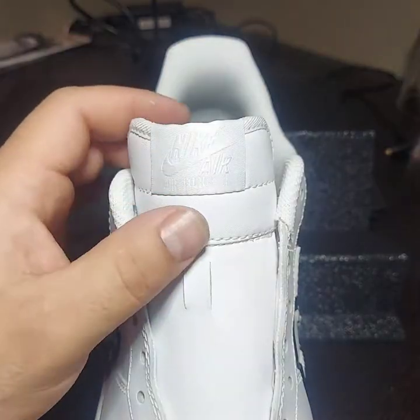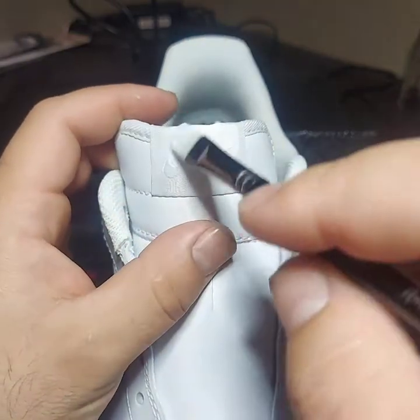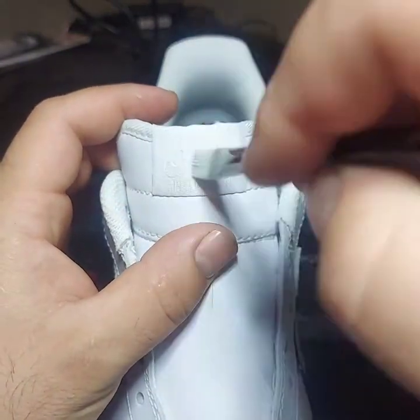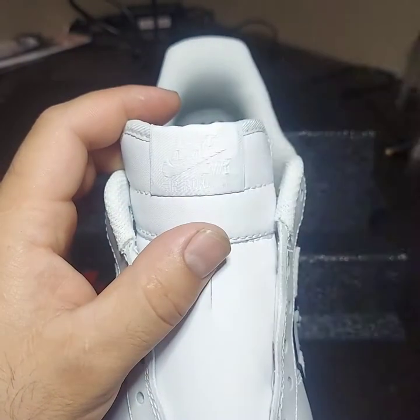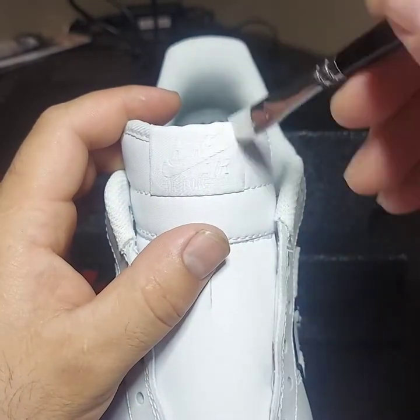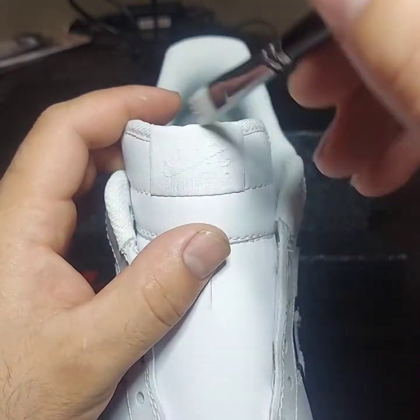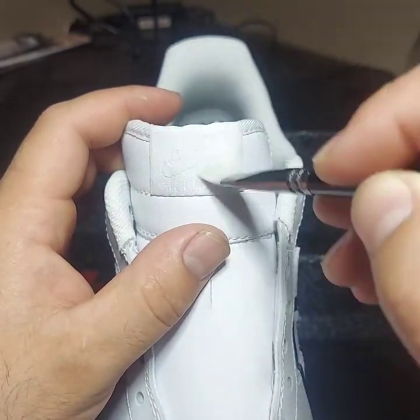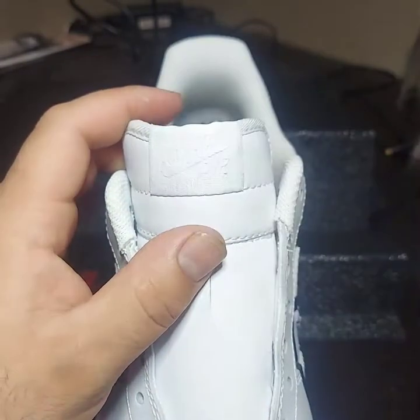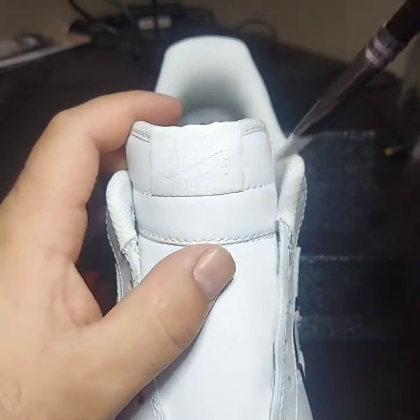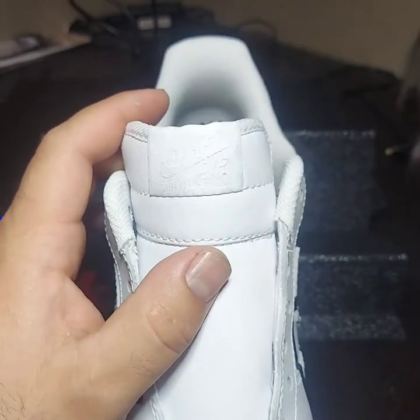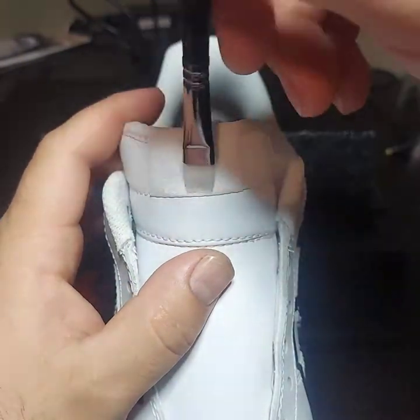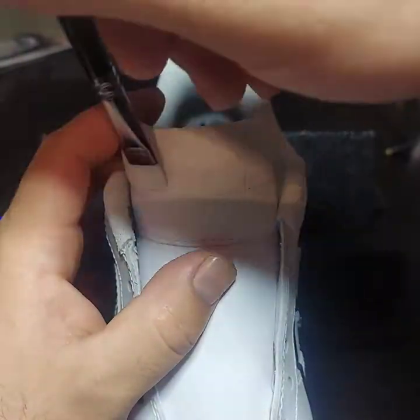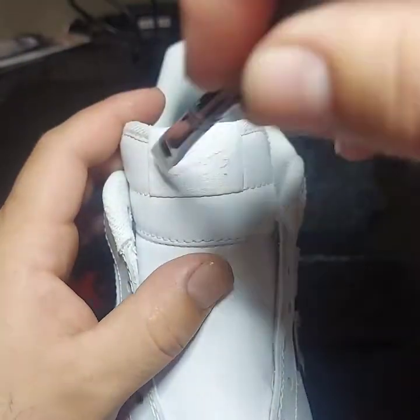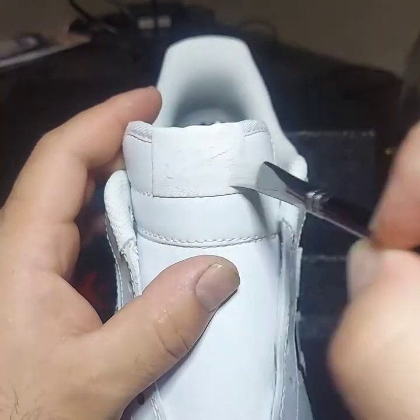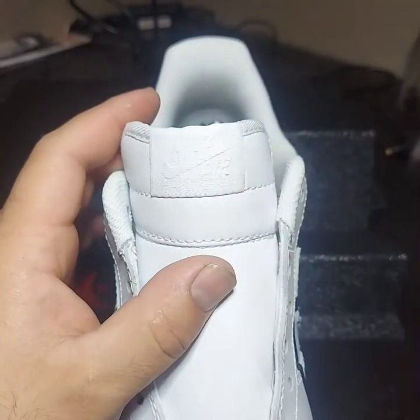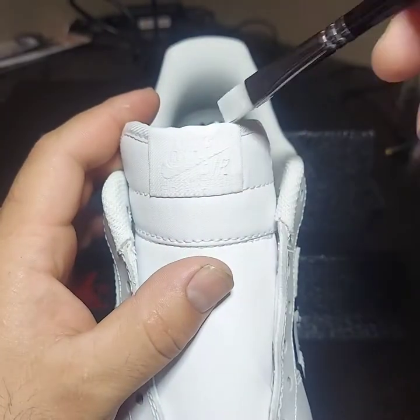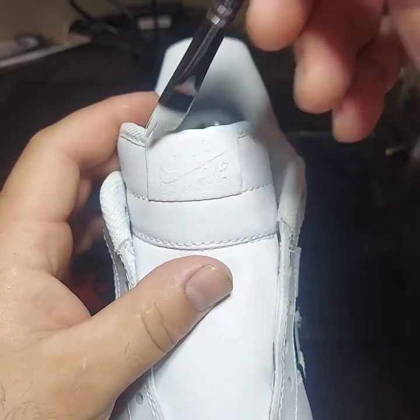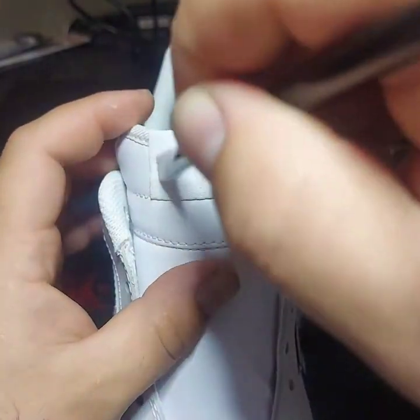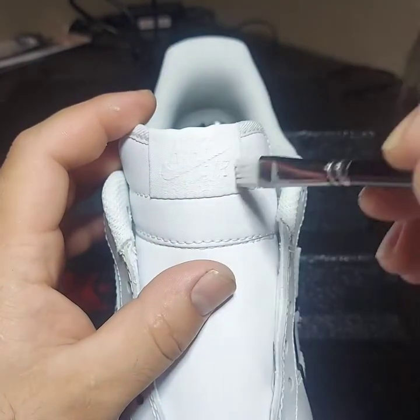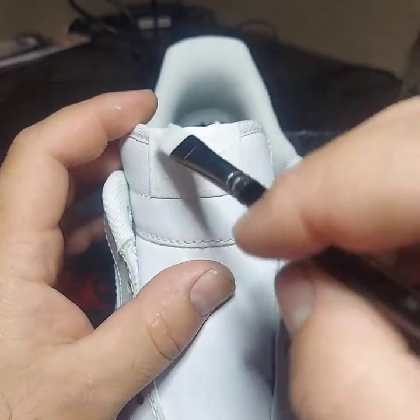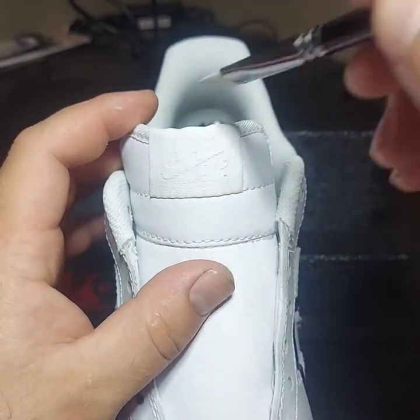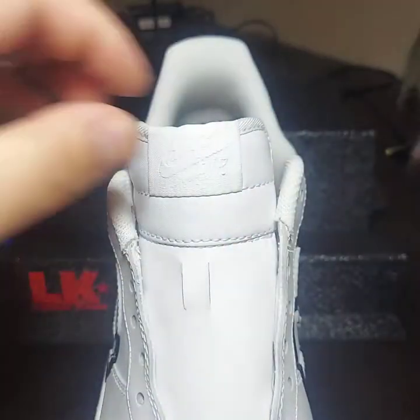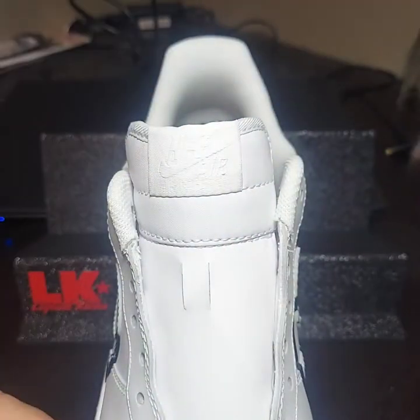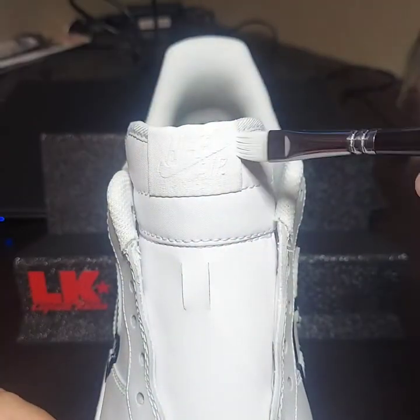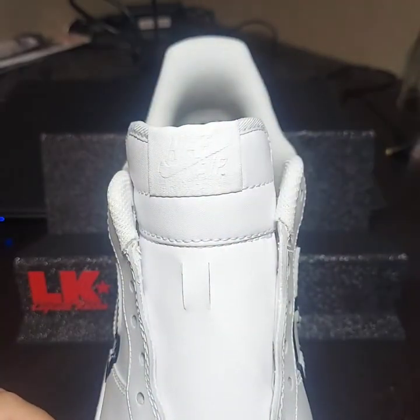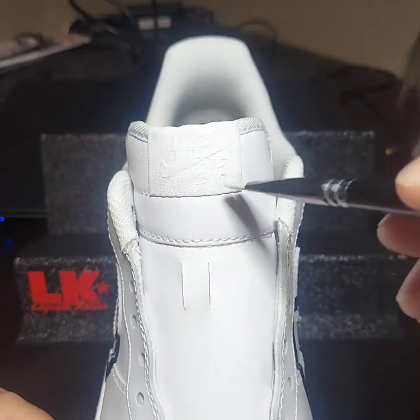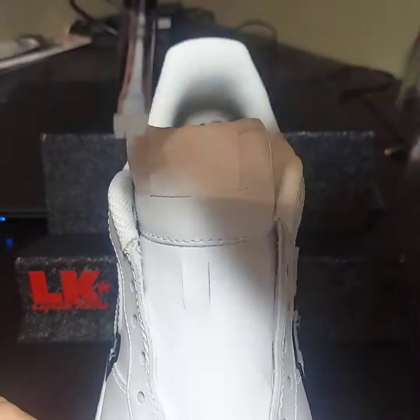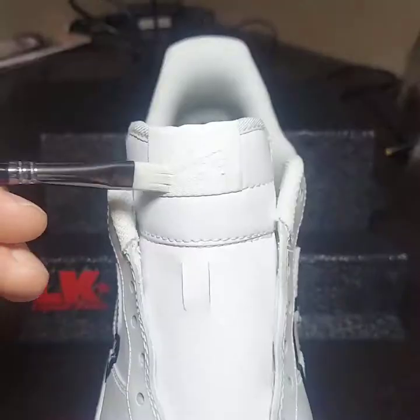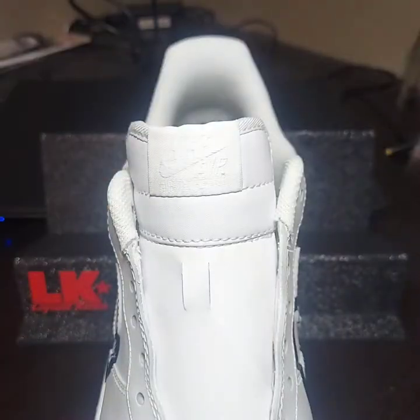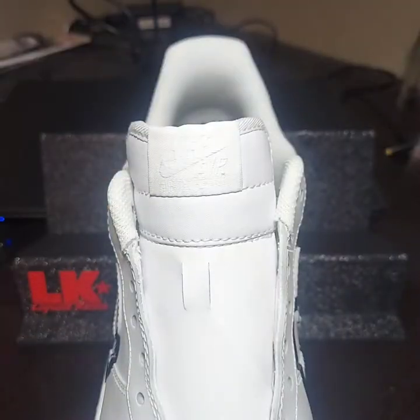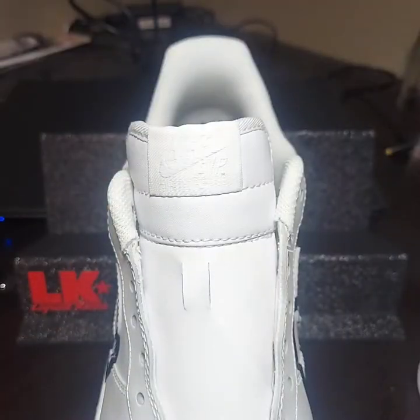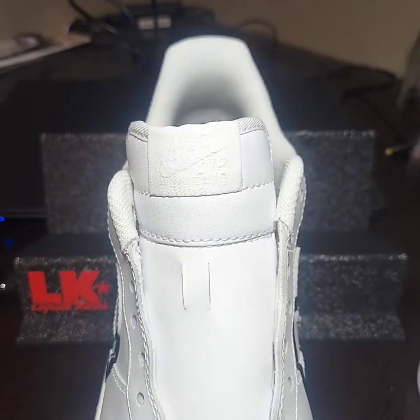So we're going to start off with the white base coat. It's white mixed with Too Soft by Angelus. We're going to start off with the white that way we know exactly how the top layers of paint are going to stick and not bleed.